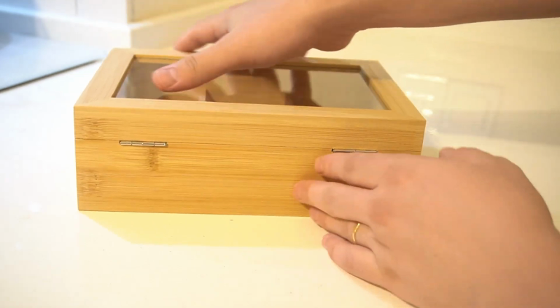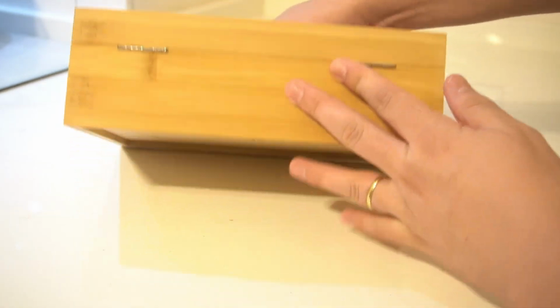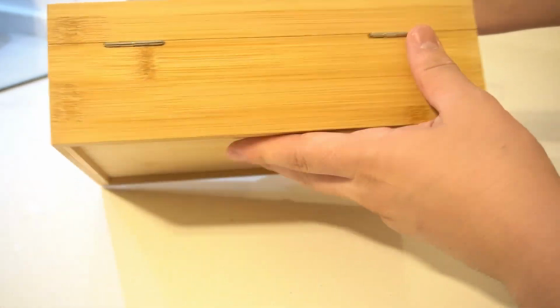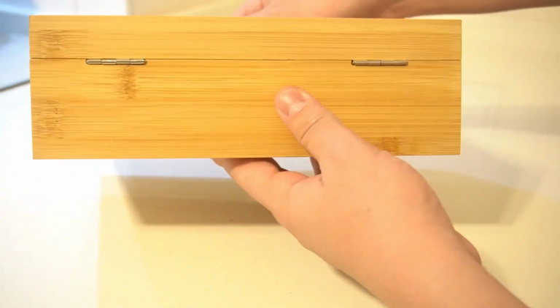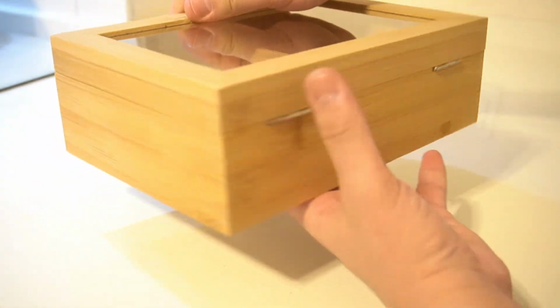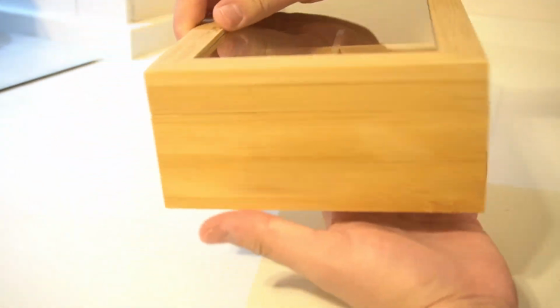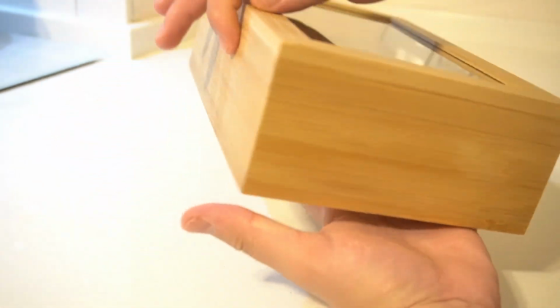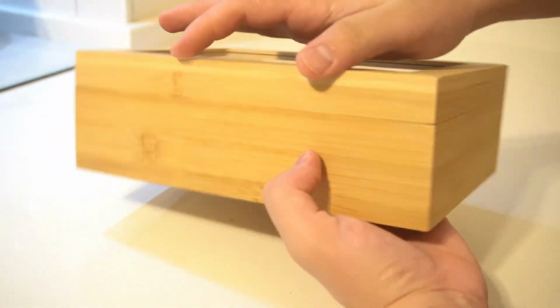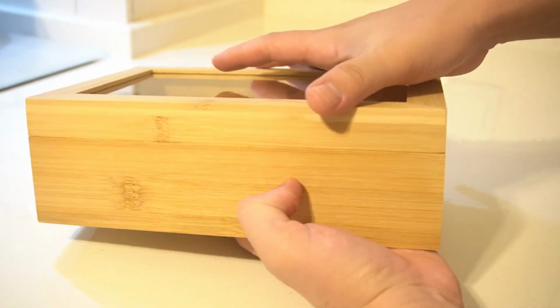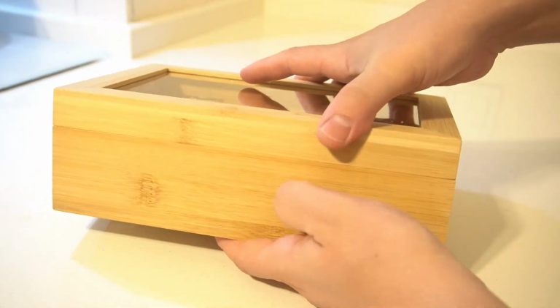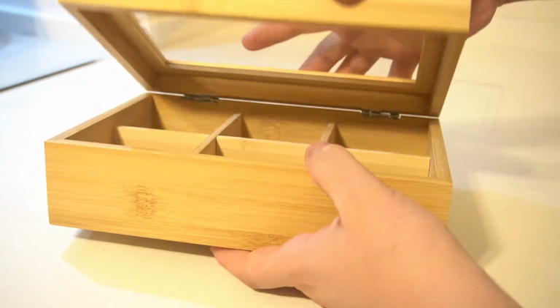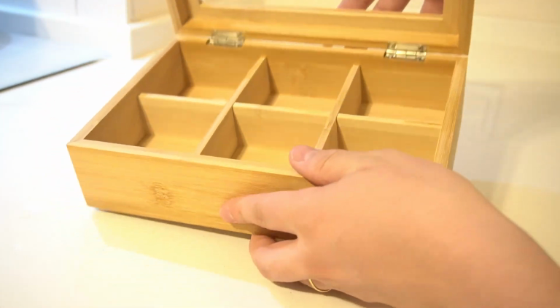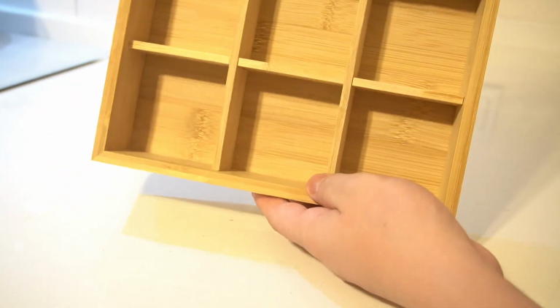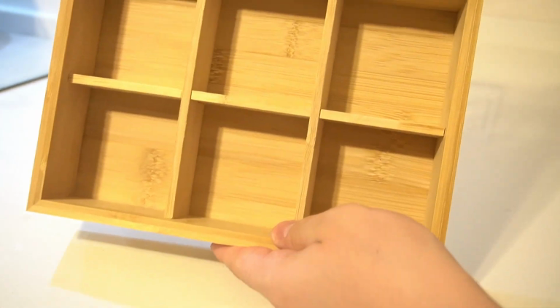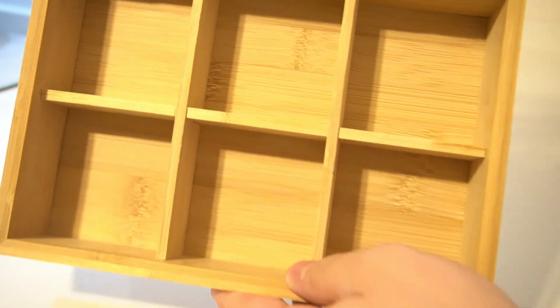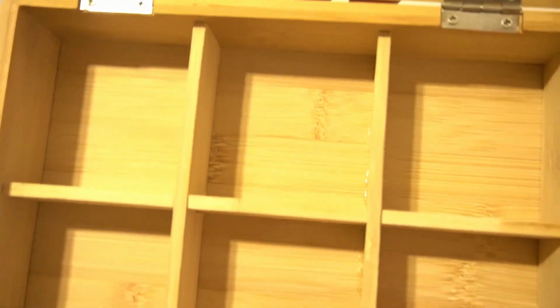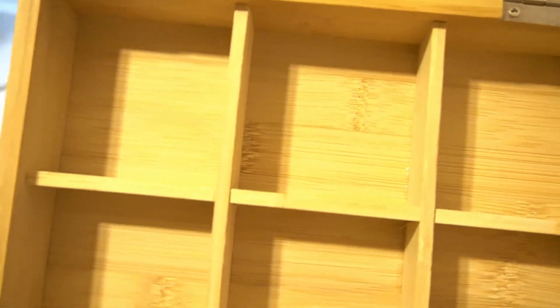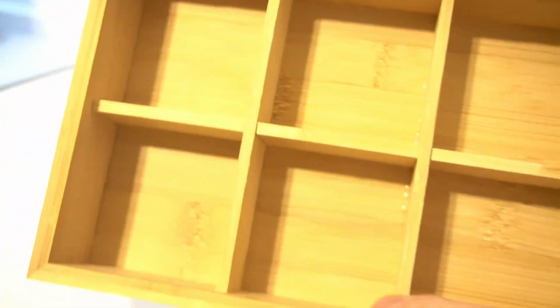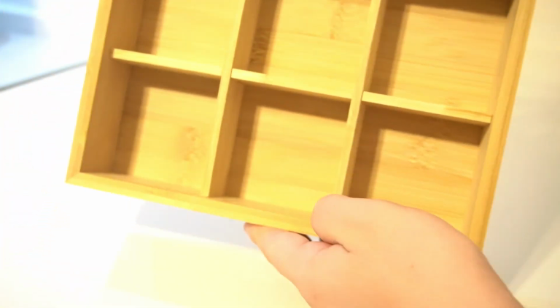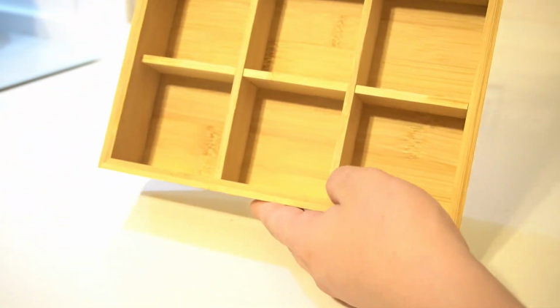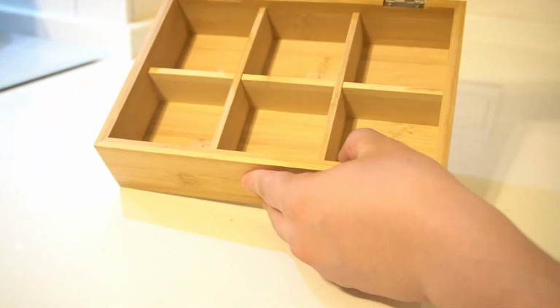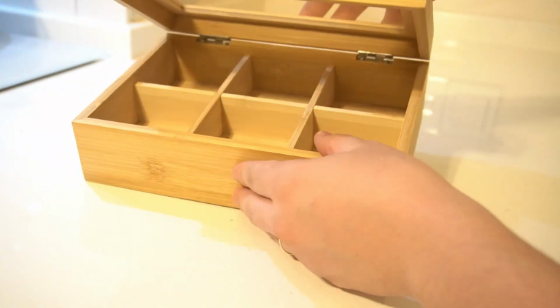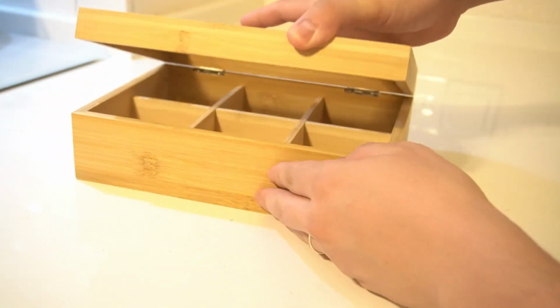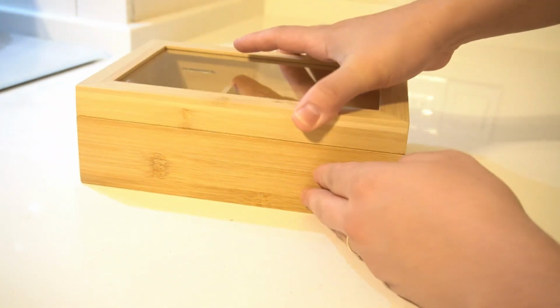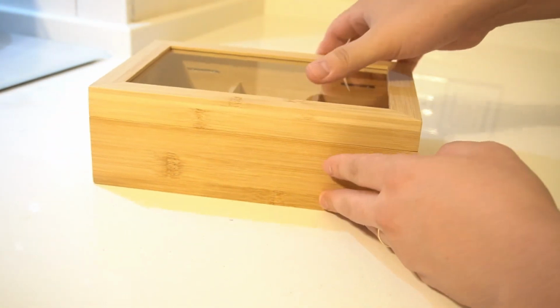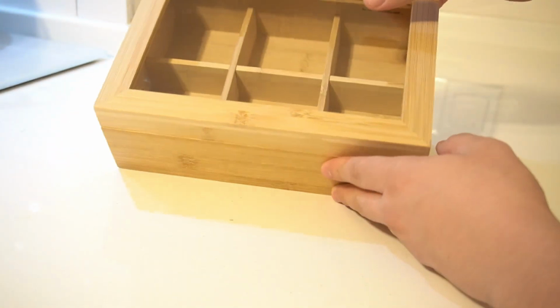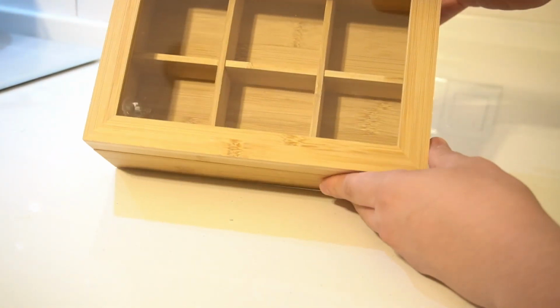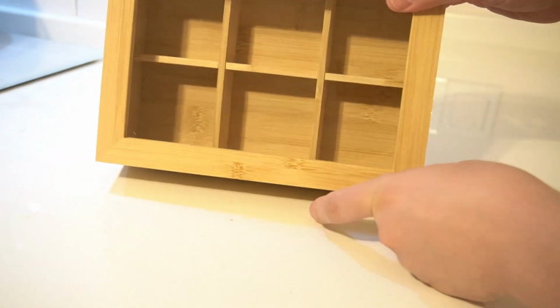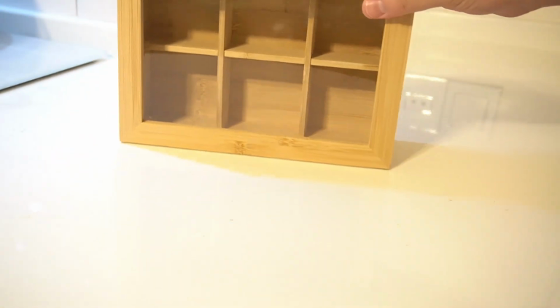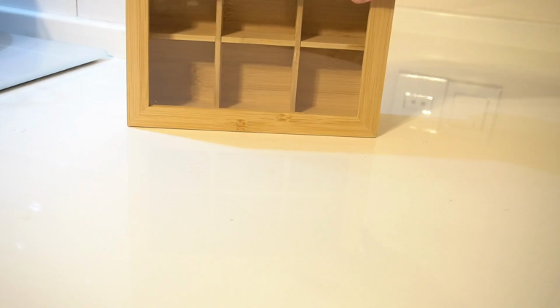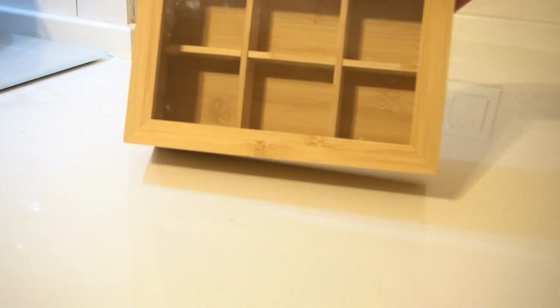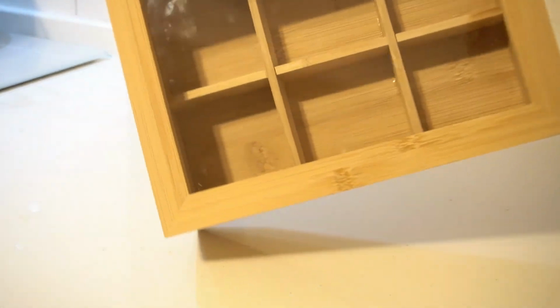Six dividers for organization. The box features six dividers, providing ample space to organize and store your favorite tea bags. Whether you prefer black, green, herbal, or any other type of tea, this box keeps them neatly separated and easy to find.